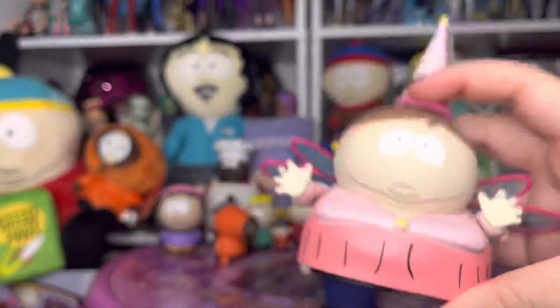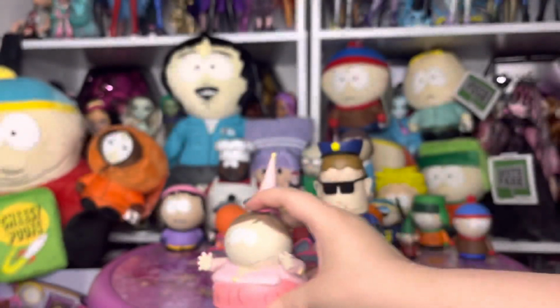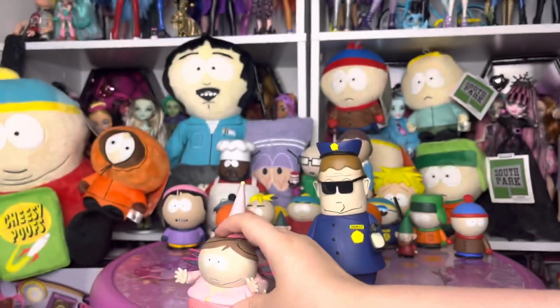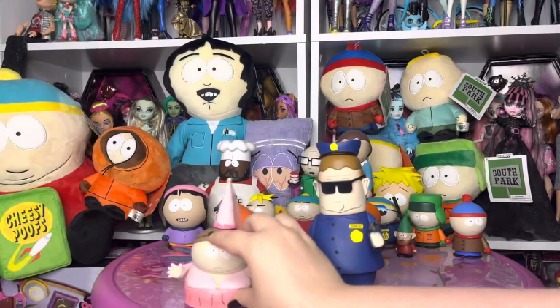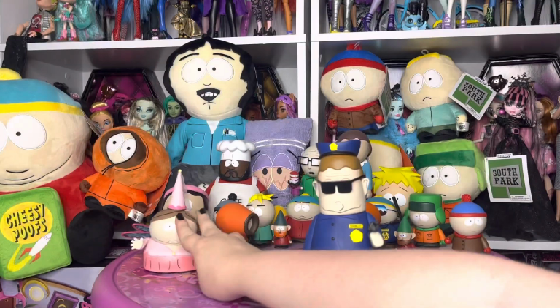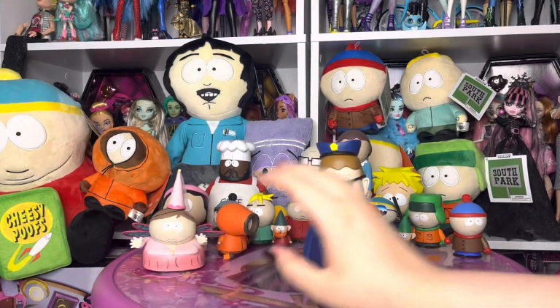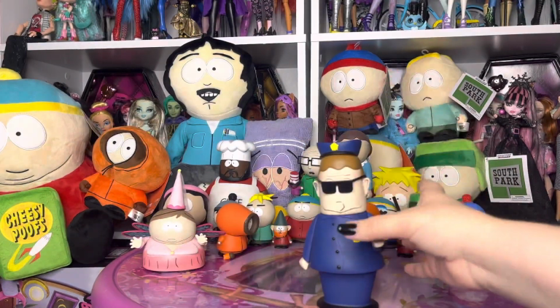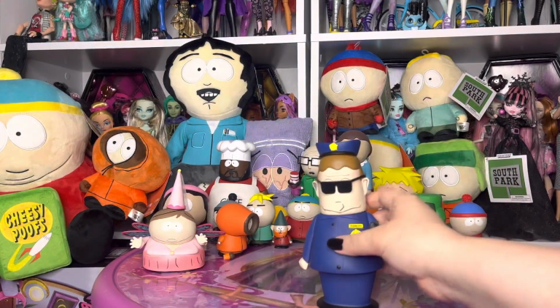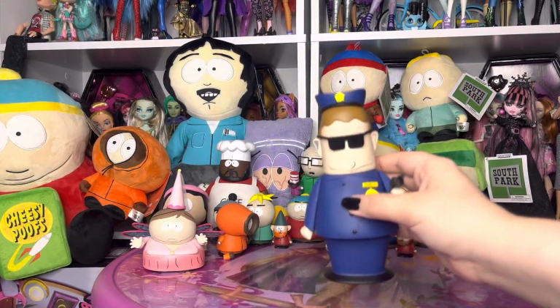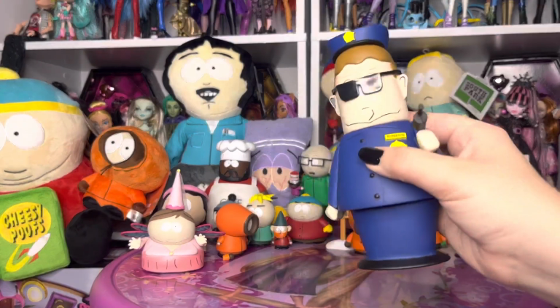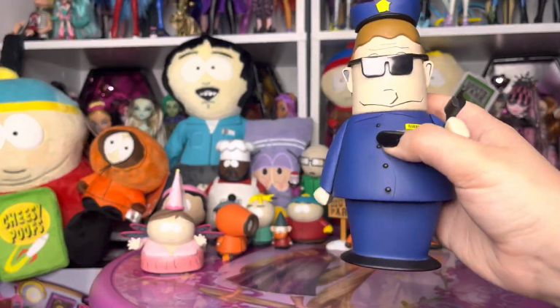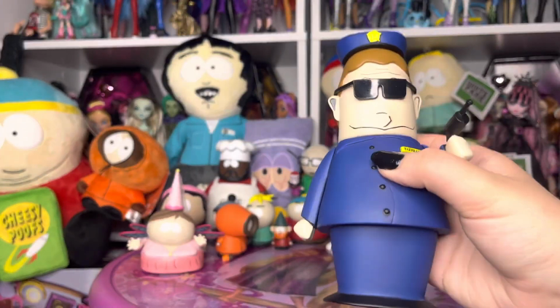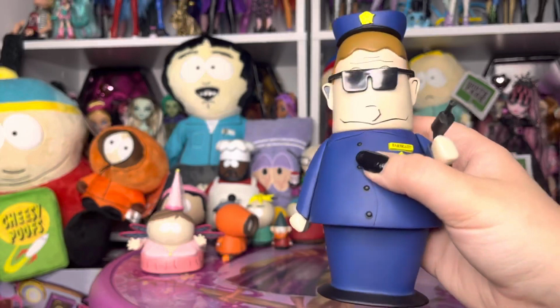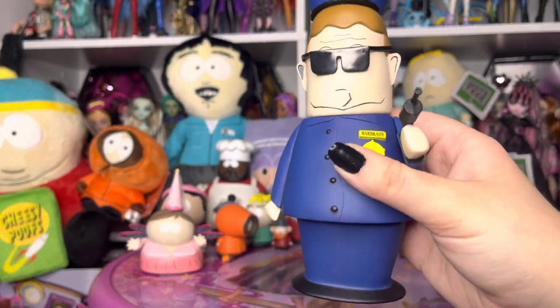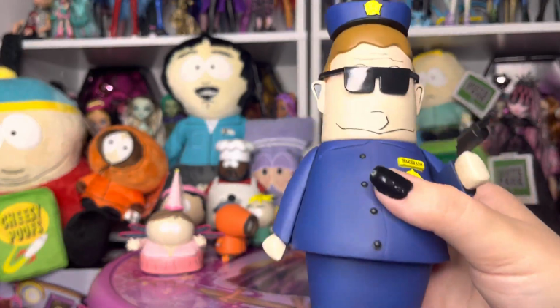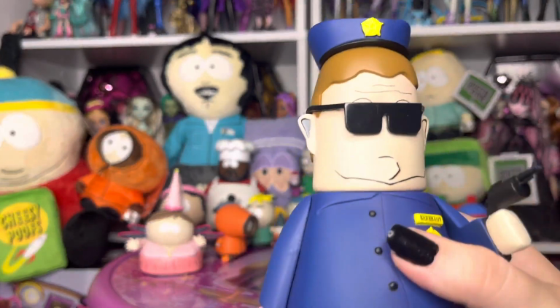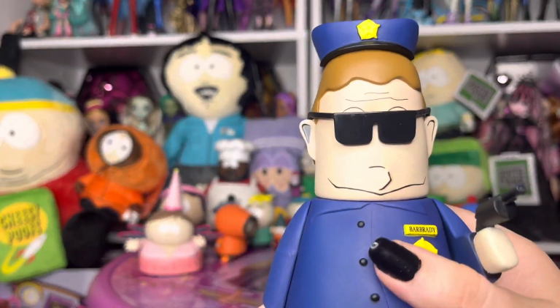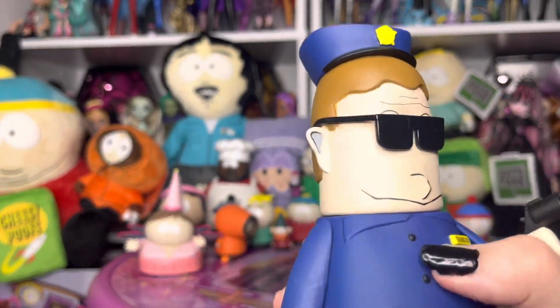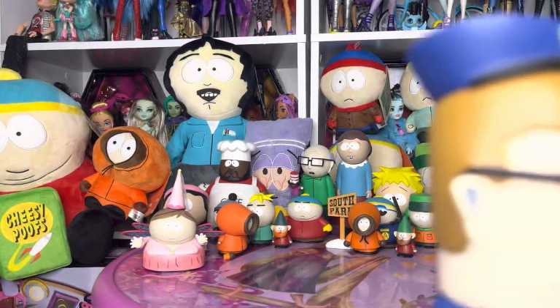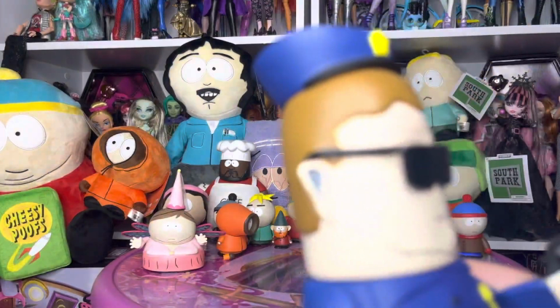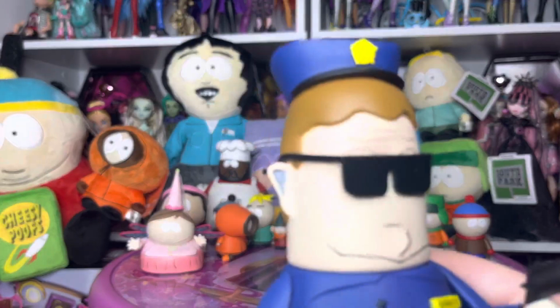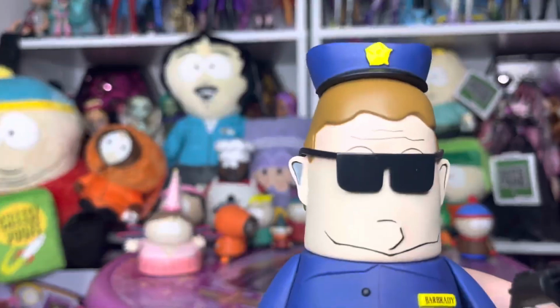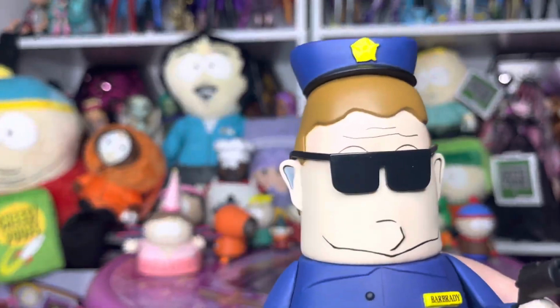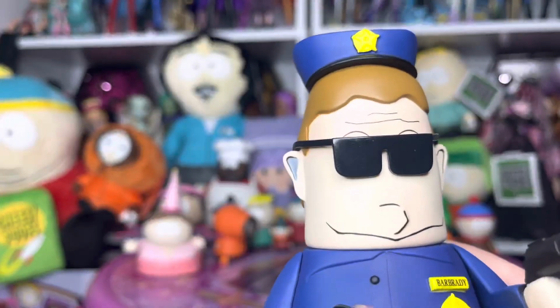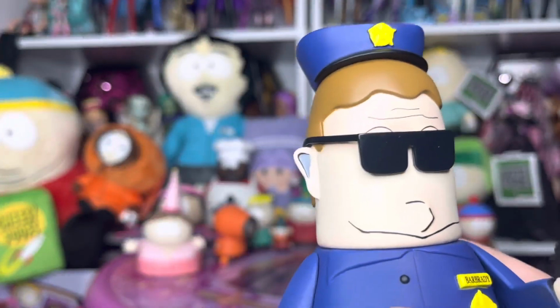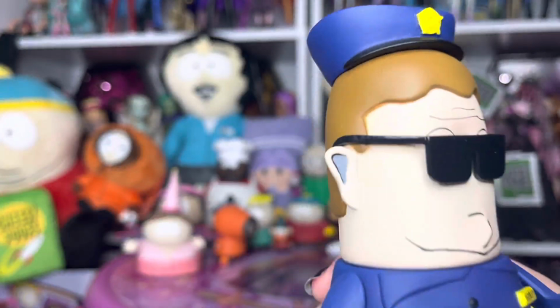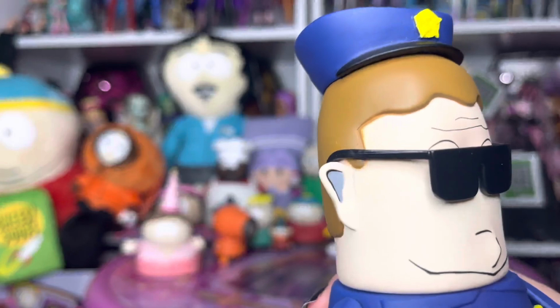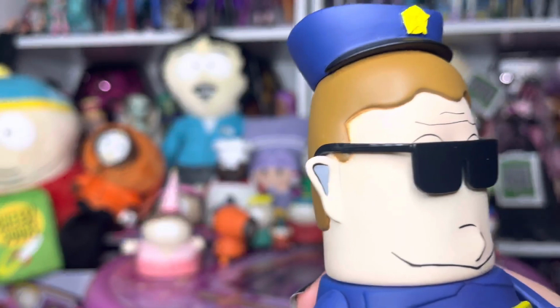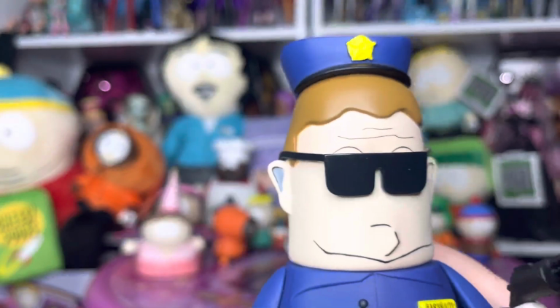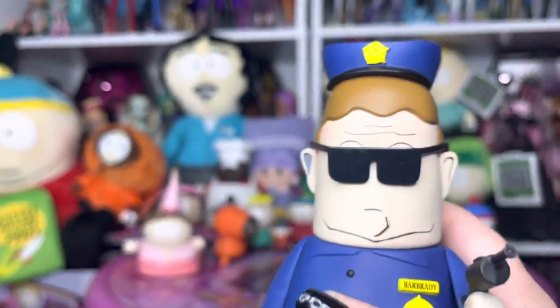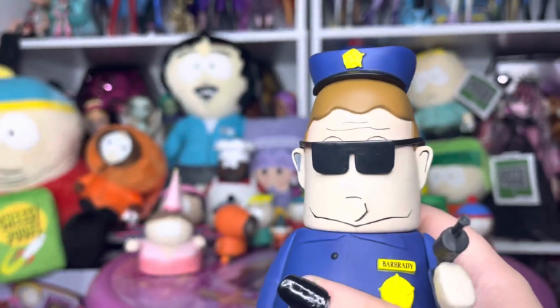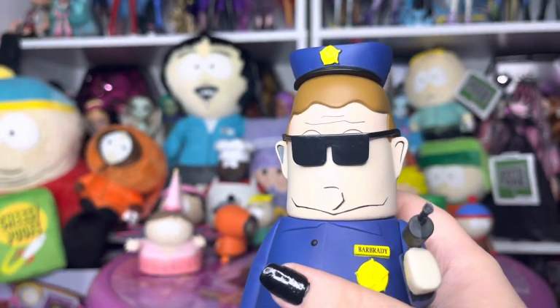Okay, that's enough Cartman scene. I don't do a very good Cartman, just going to preface that right now. I know that's just like the shadow of his ear, but for some reason it looks like he has like an AirPod or something.